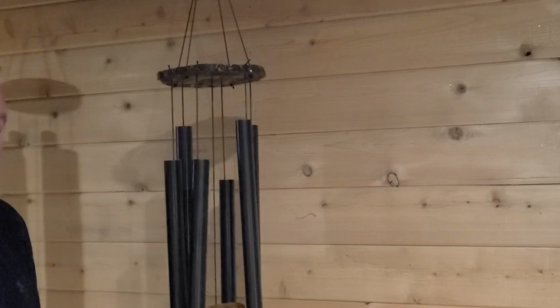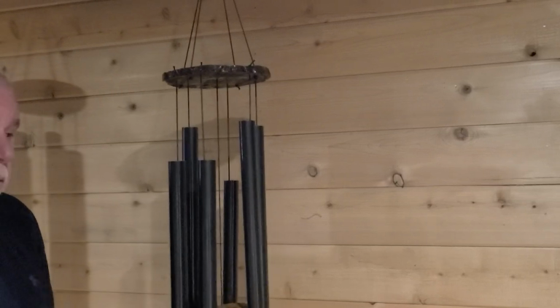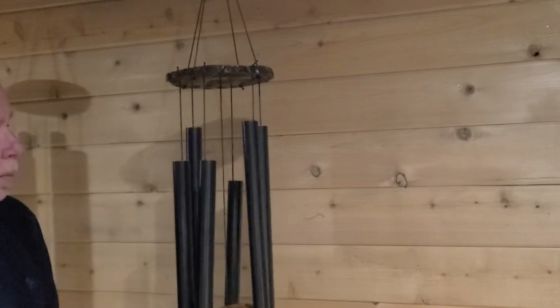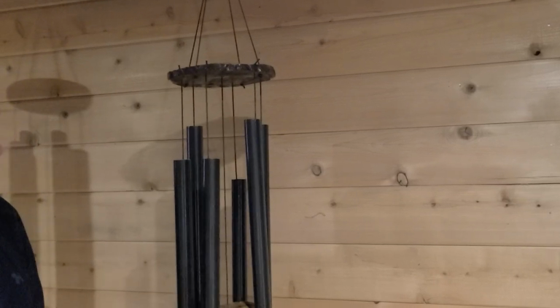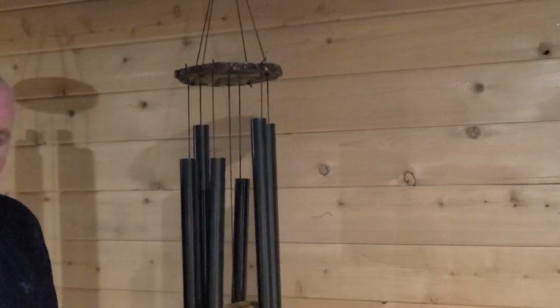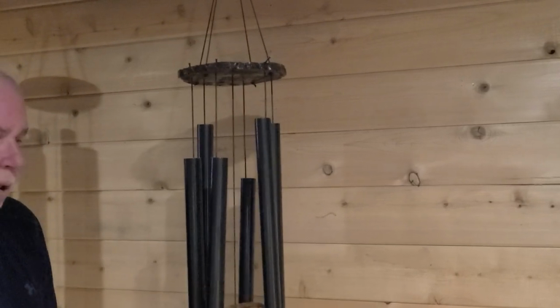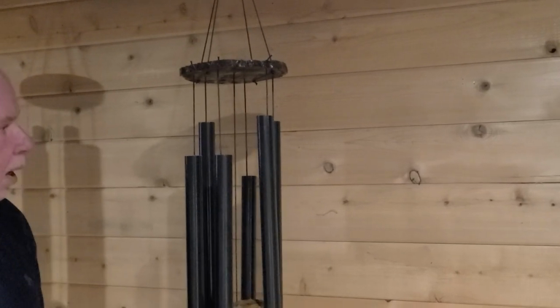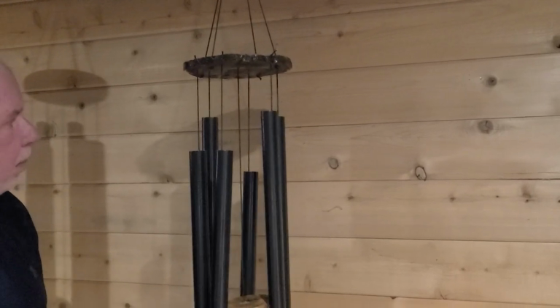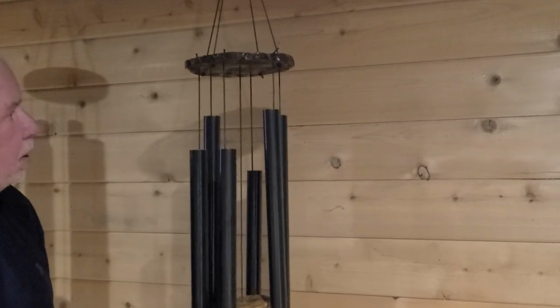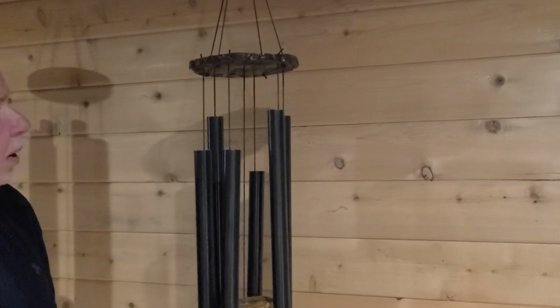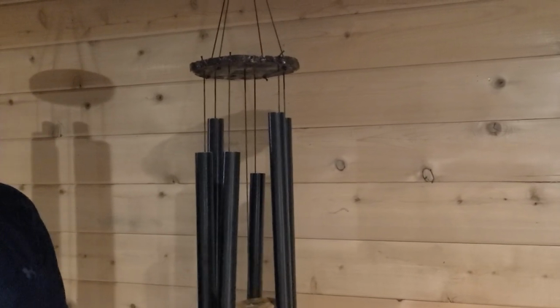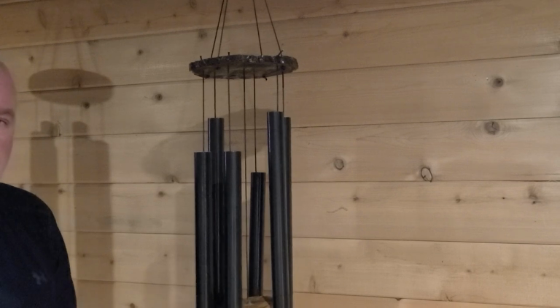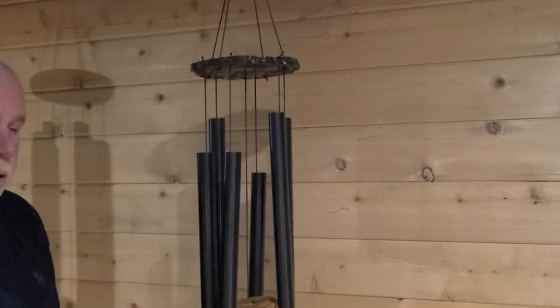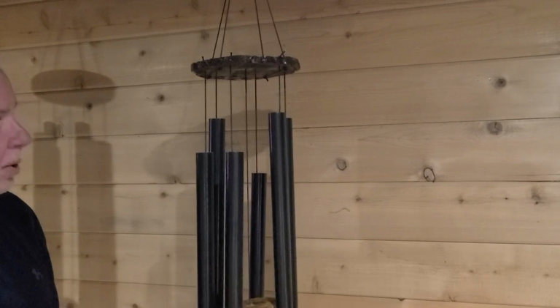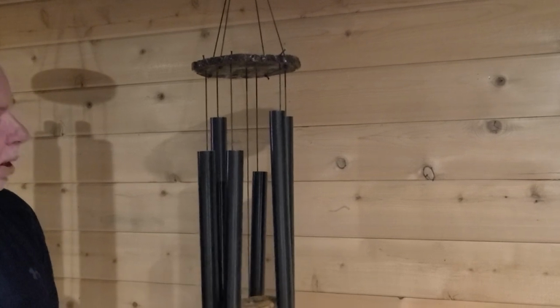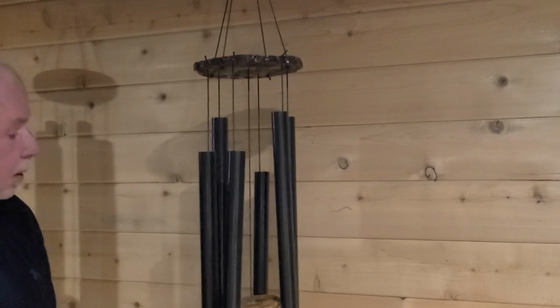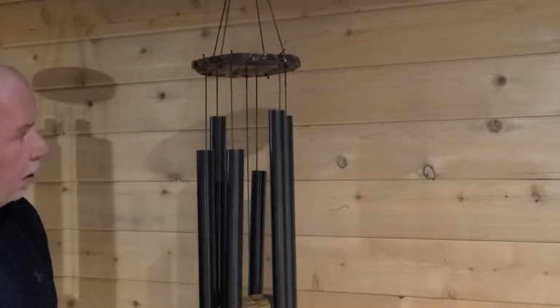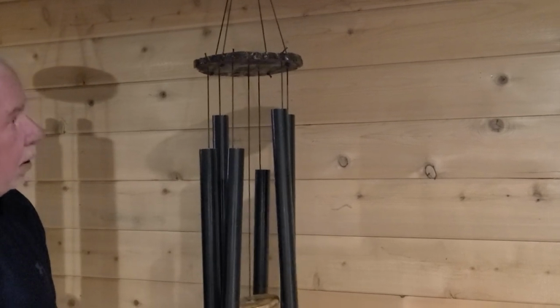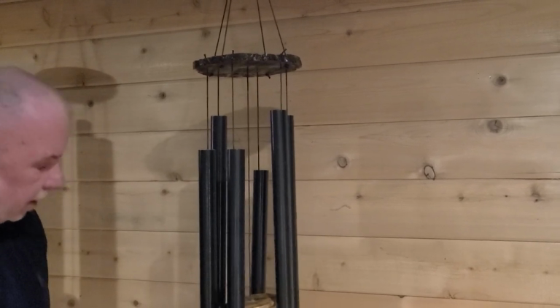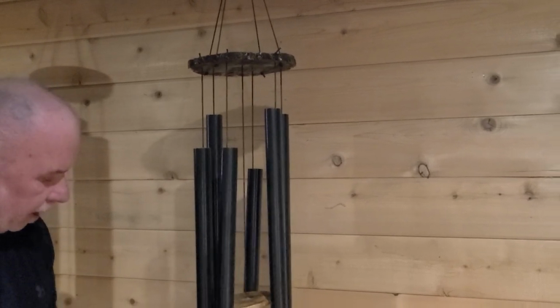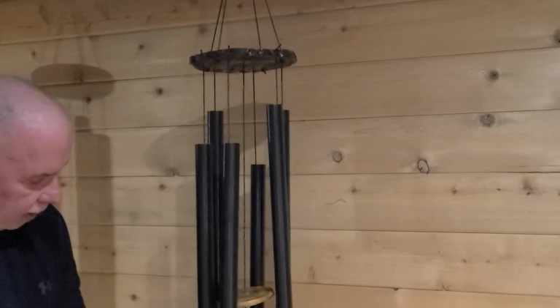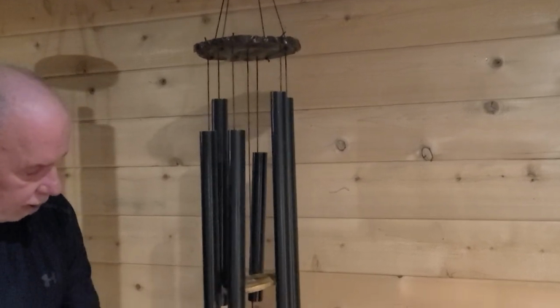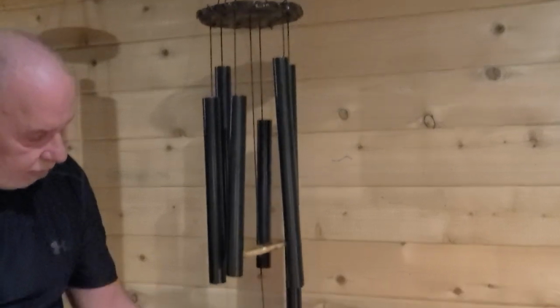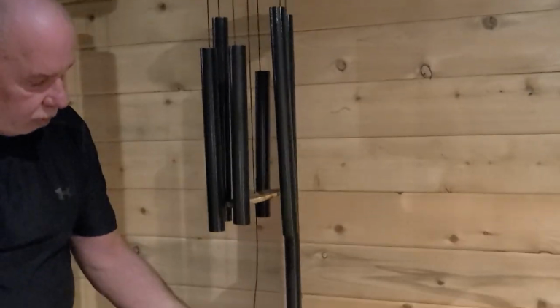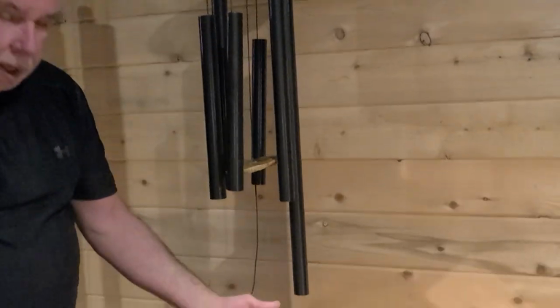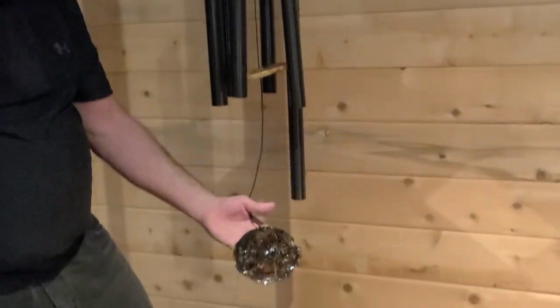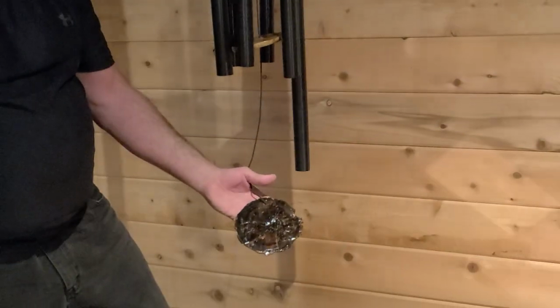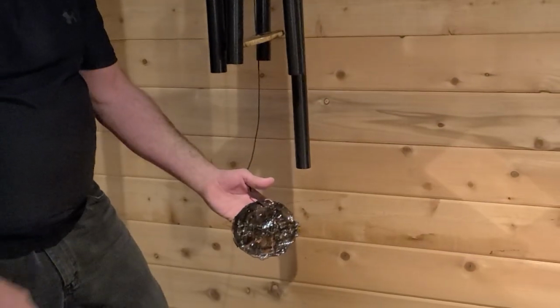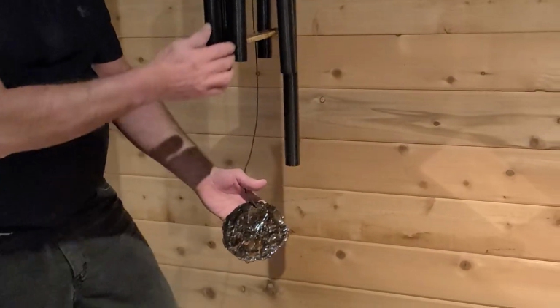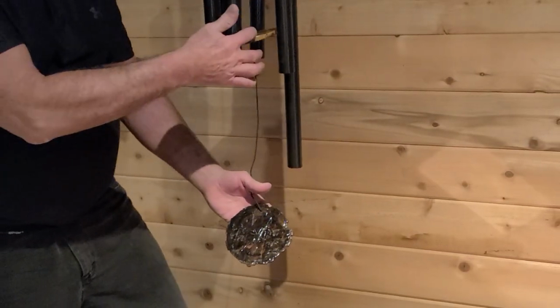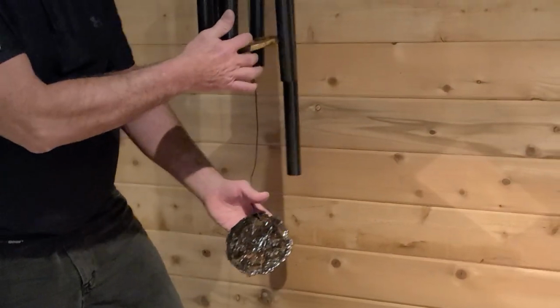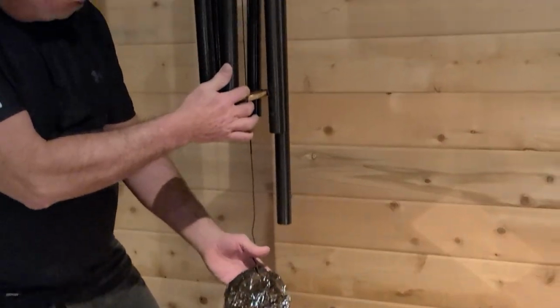Hello and welcome to Chime Nation. I am displaying a rustic Corinthian bell set today that has a maple wind sail and a maple striker.